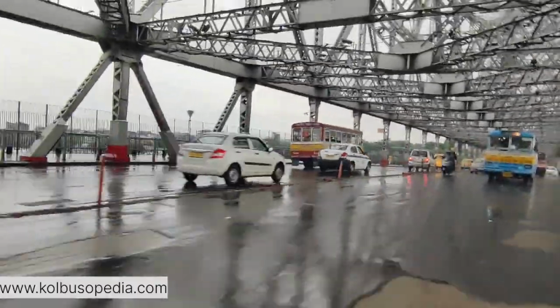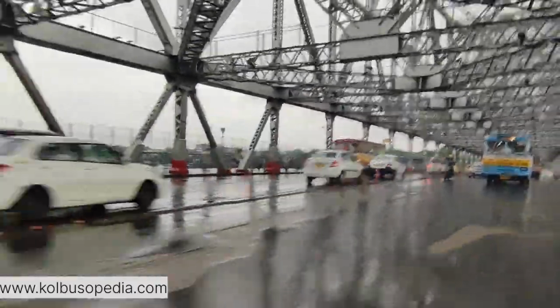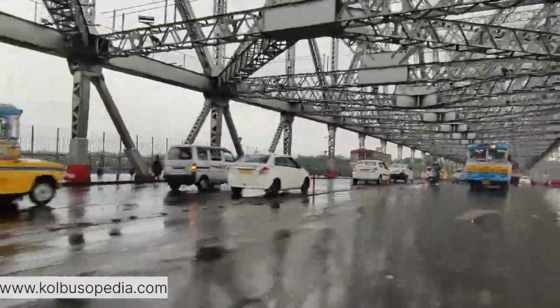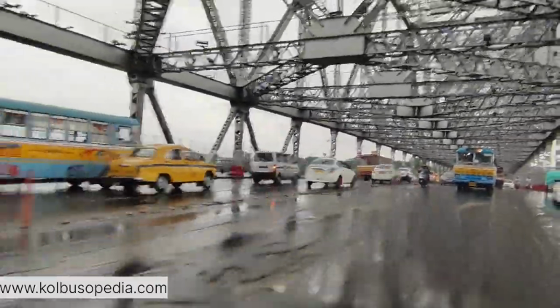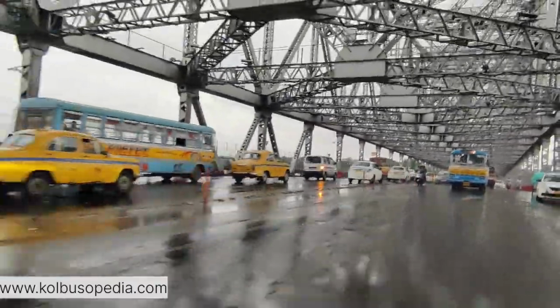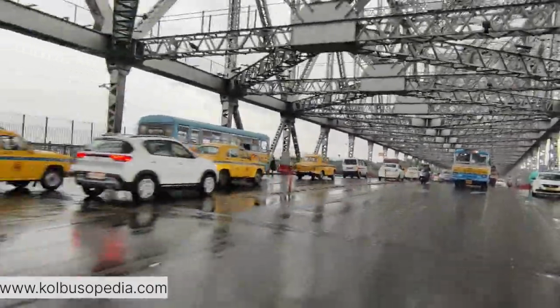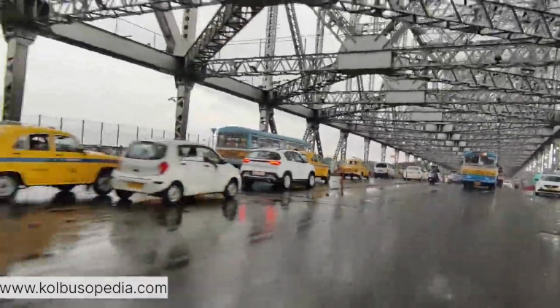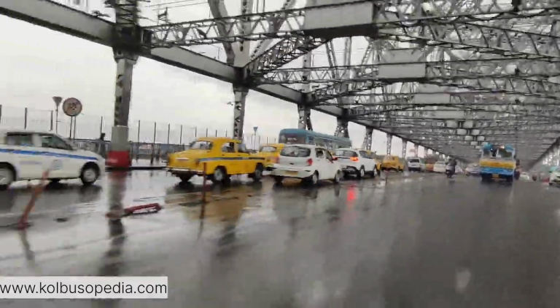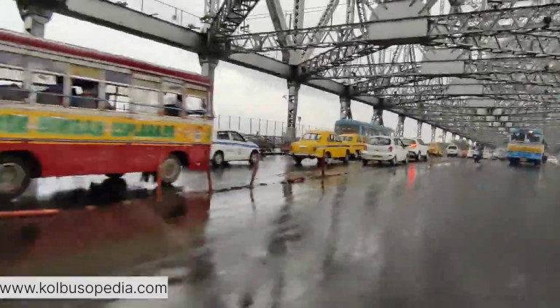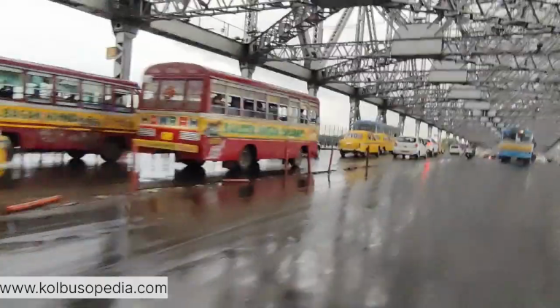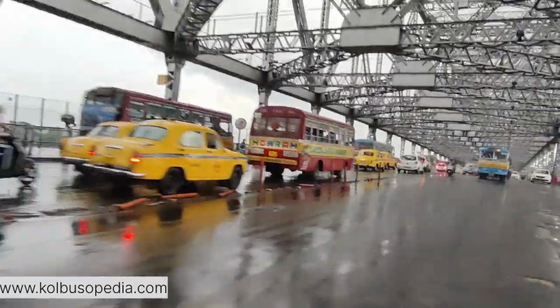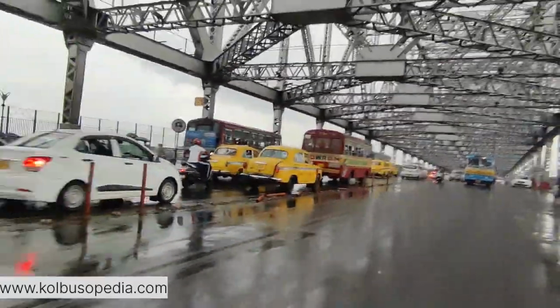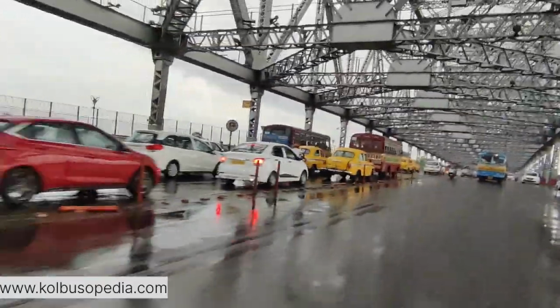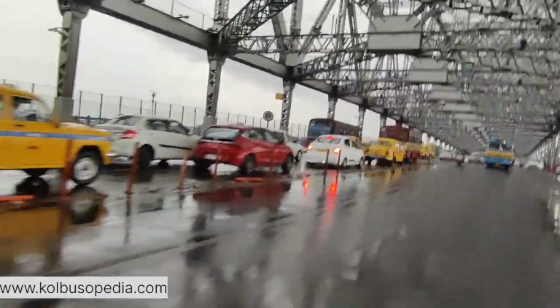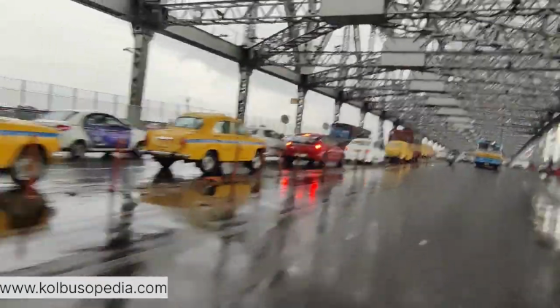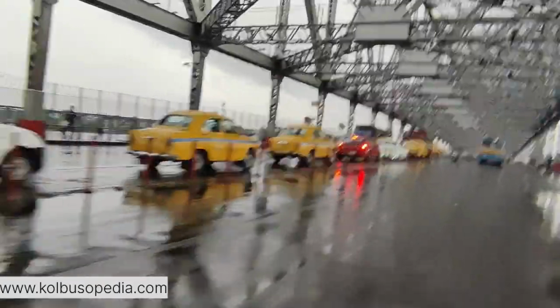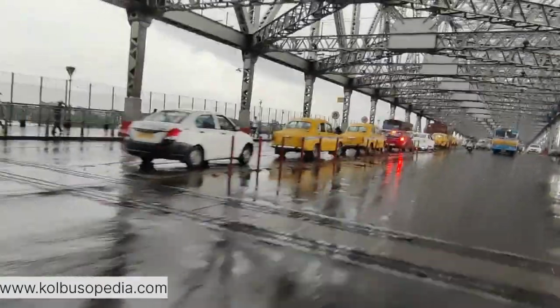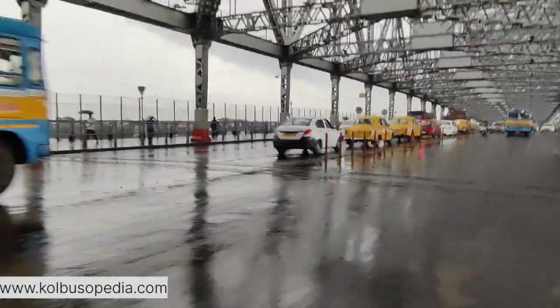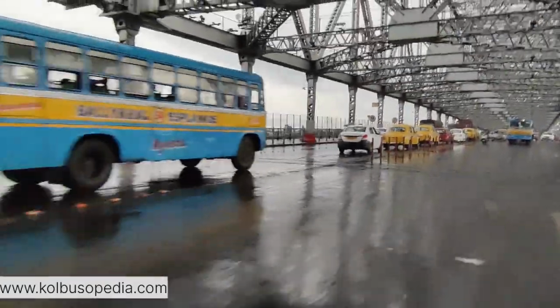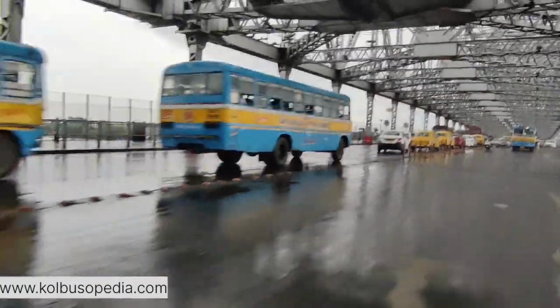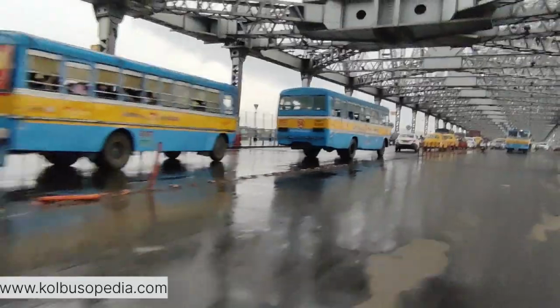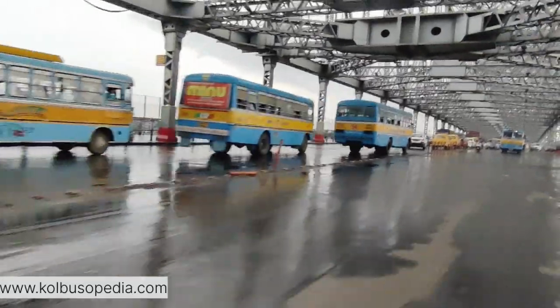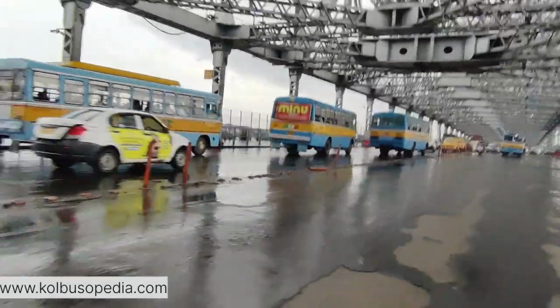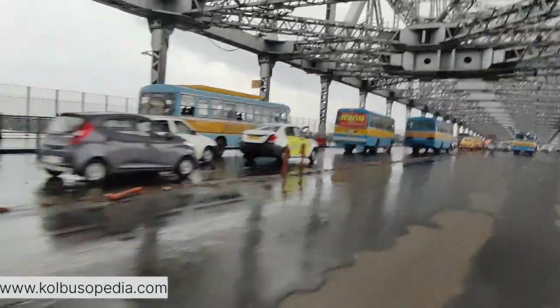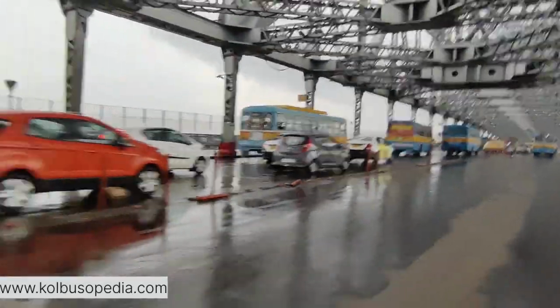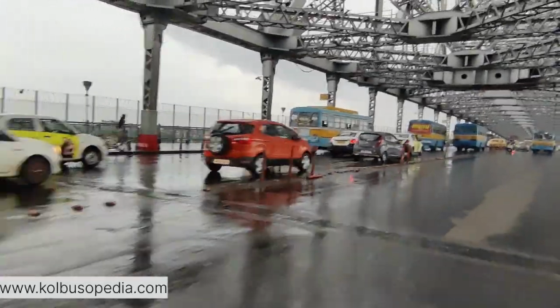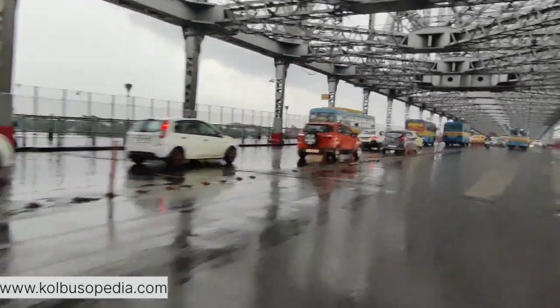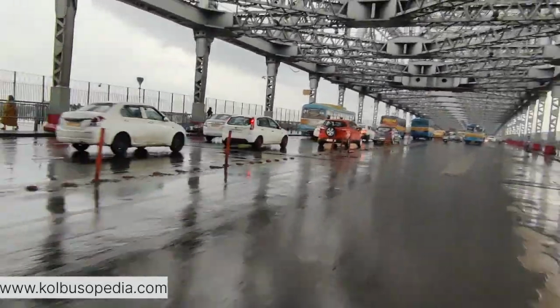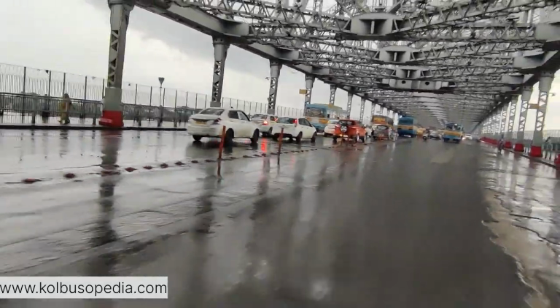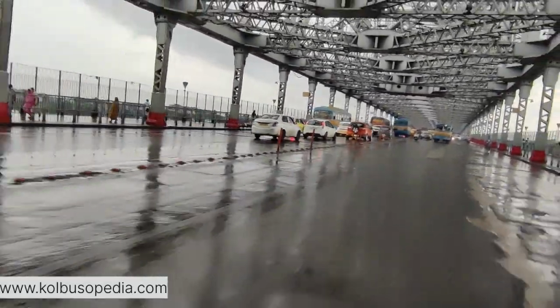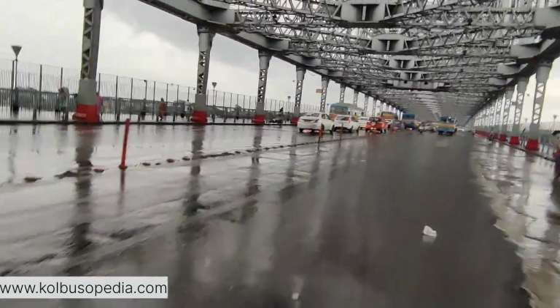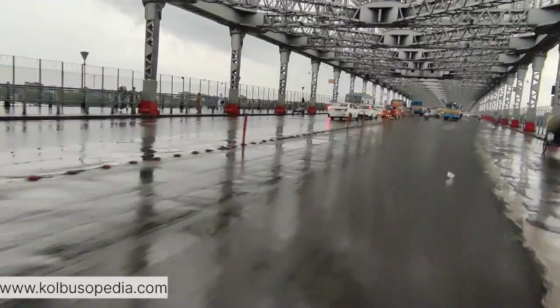Howrah Bridge plays a pivotal role in Kolkata's transportation system, facilitating the movement of vehicles, pedestrians, and even vendors. It is an integral part of the city's cultural and economic life, reflecting the vibrant spirit of Kolkata.